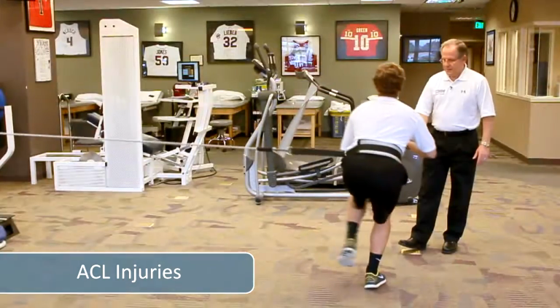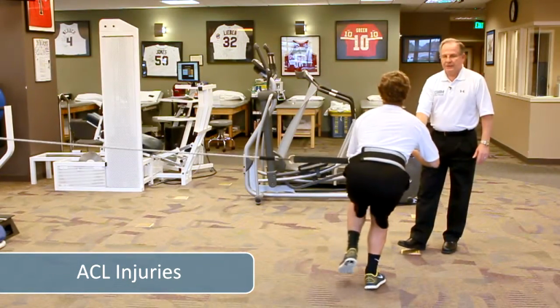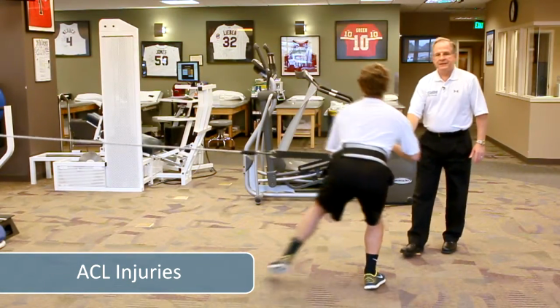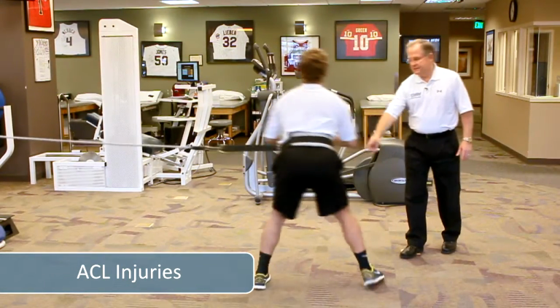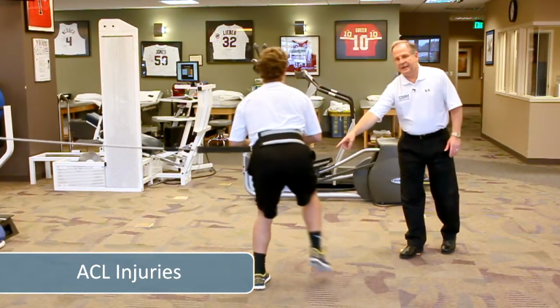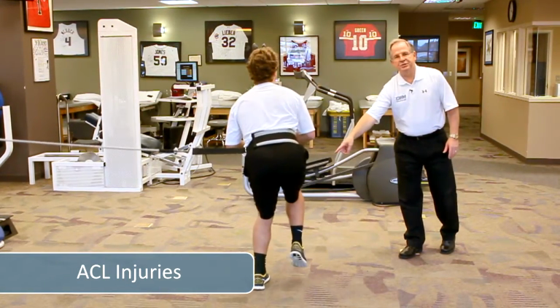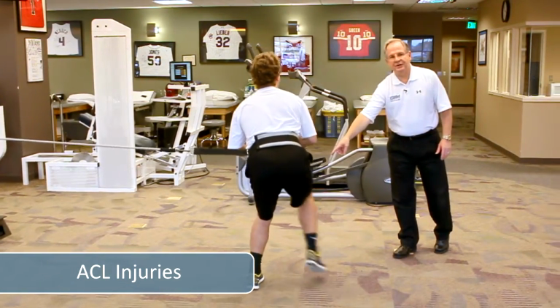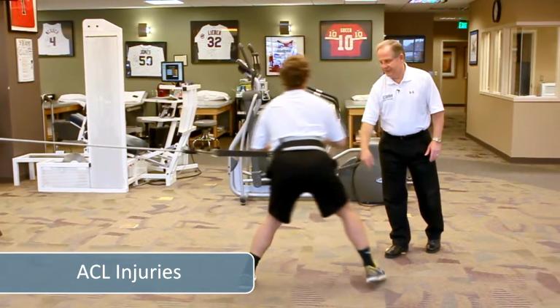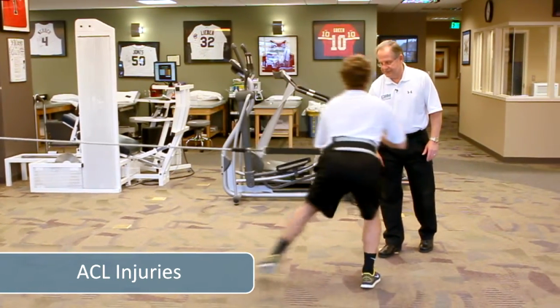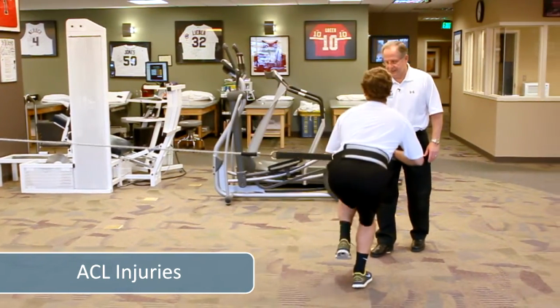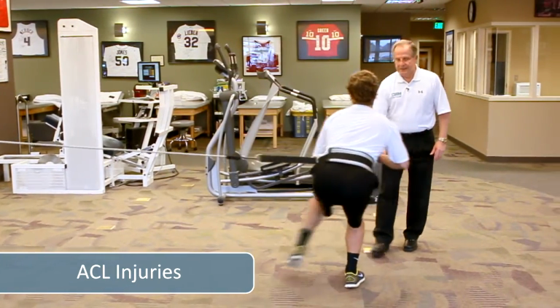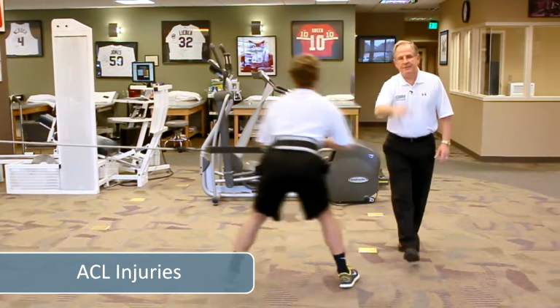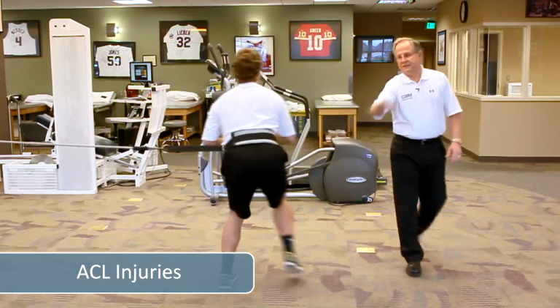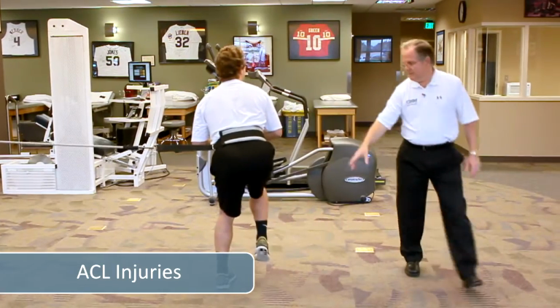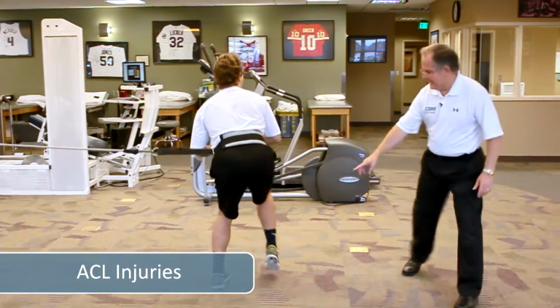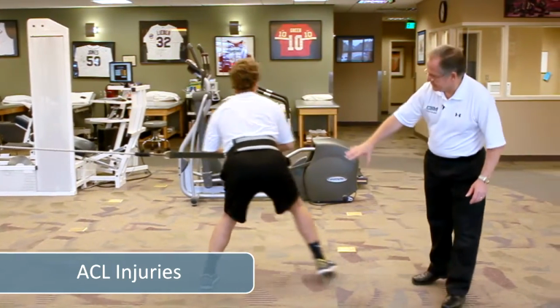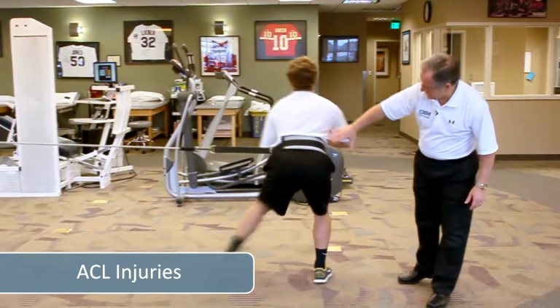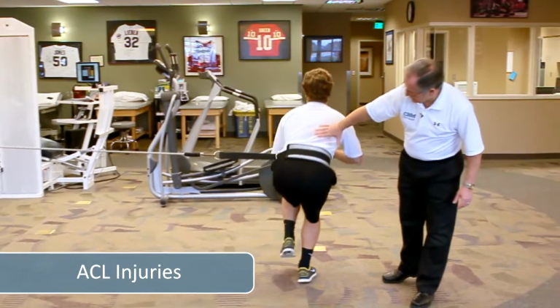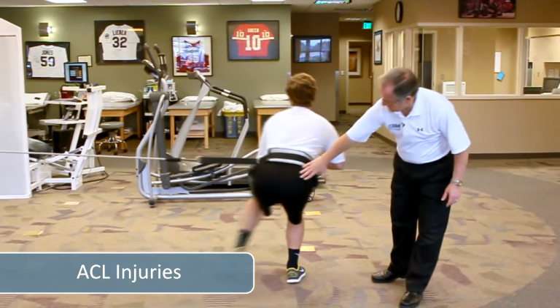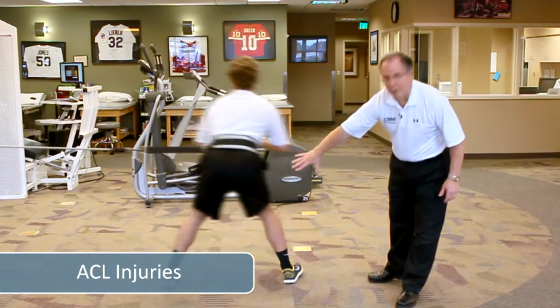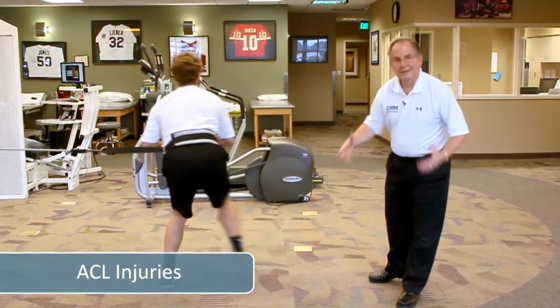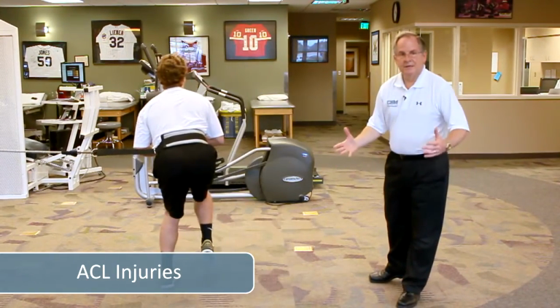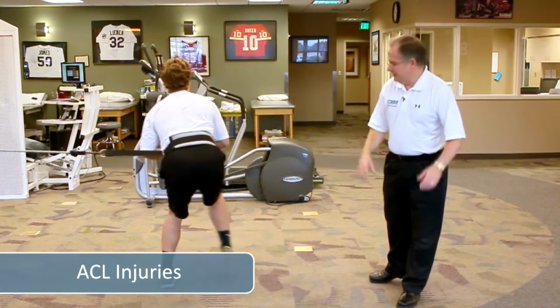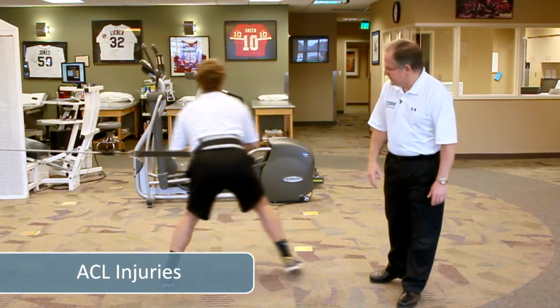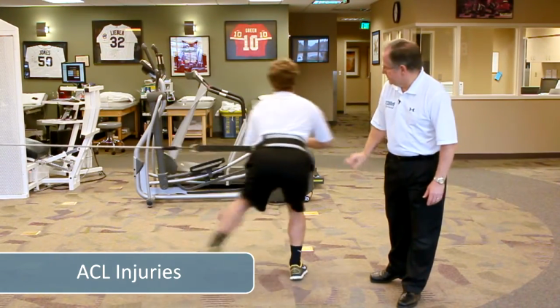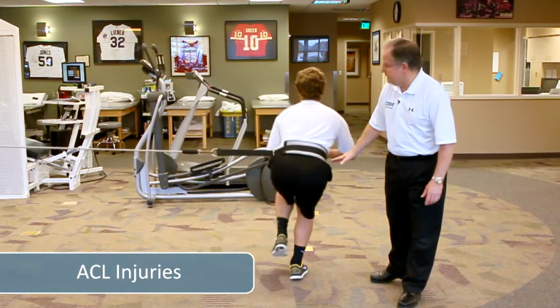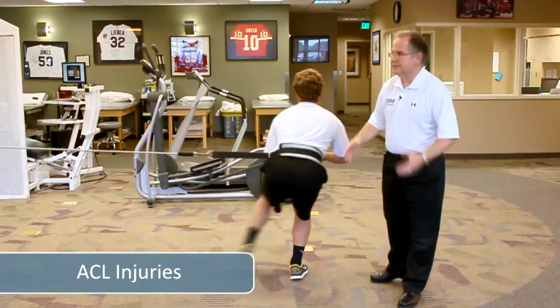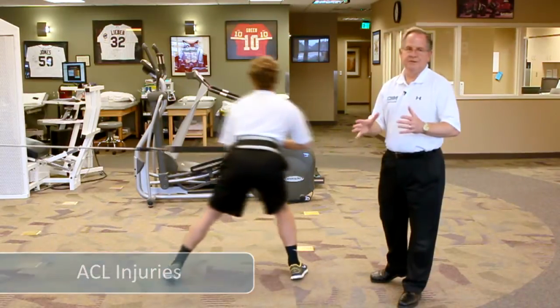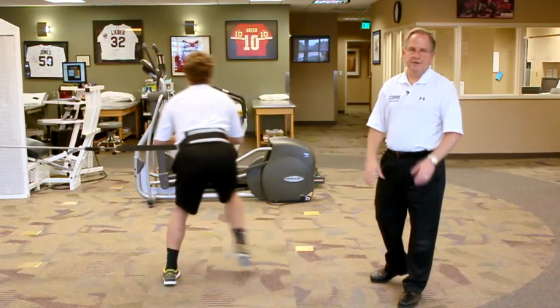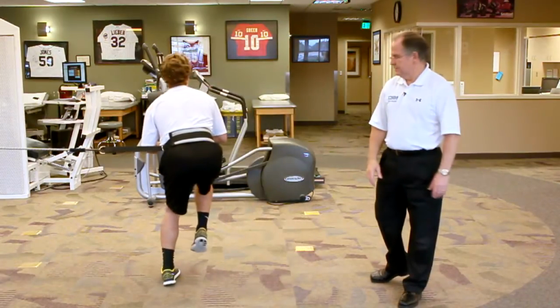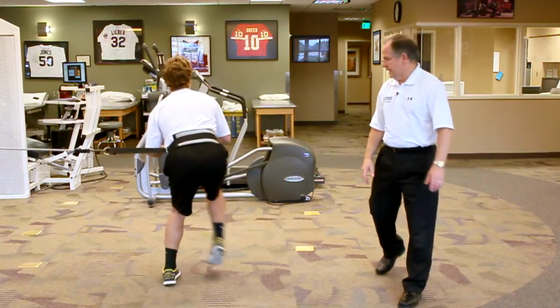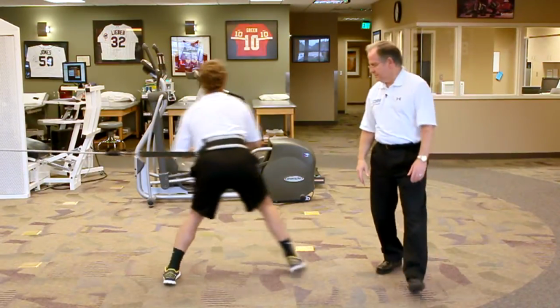By lunging onto this side, he's pushing off the involved side. If you look from the back, you can see with him leaning forward, he's got good hip flexion, good knee flexion, really firing the glutes and the hamstrings.